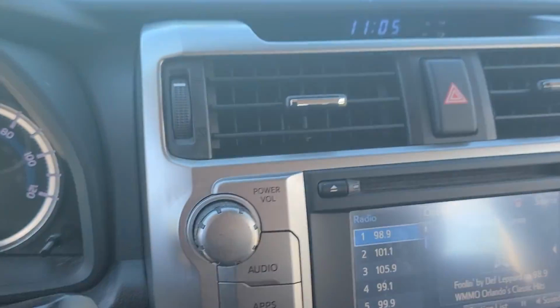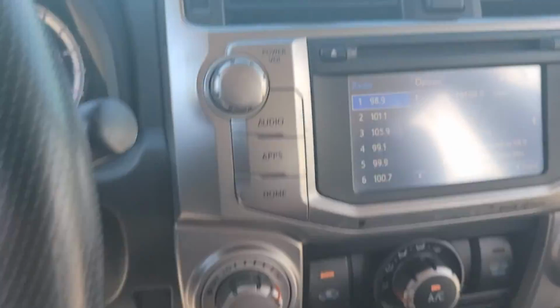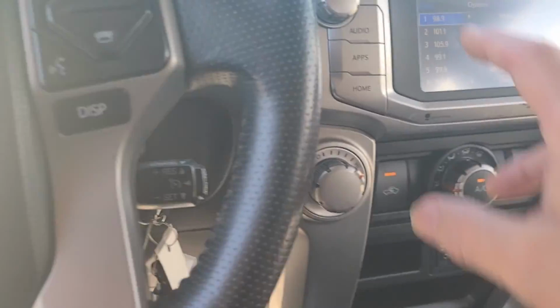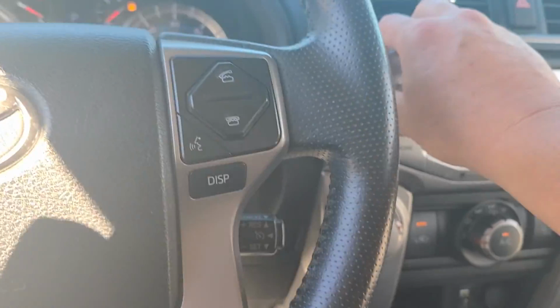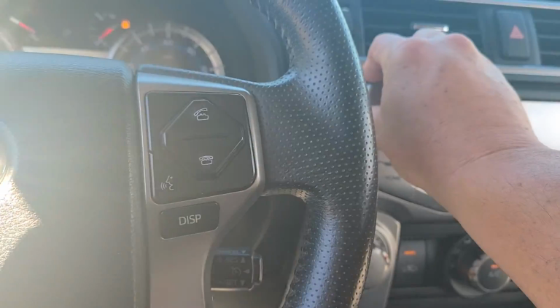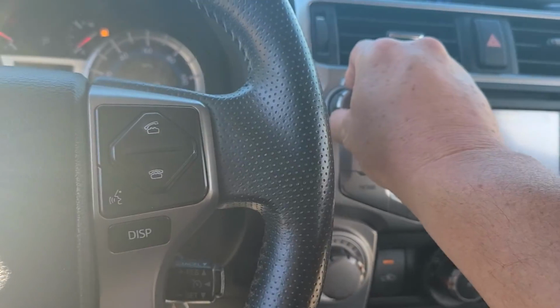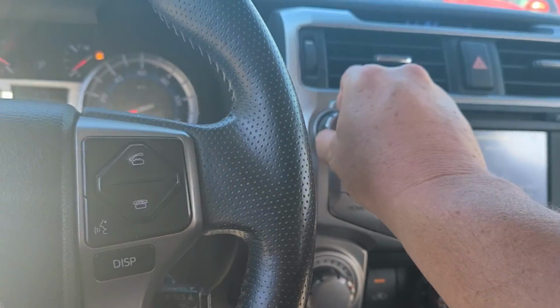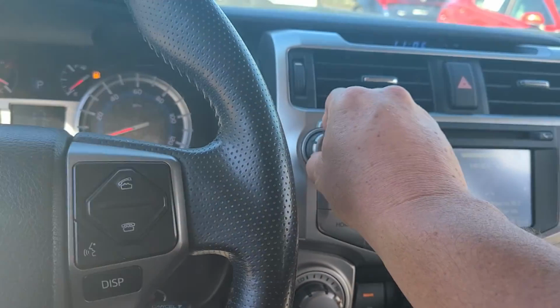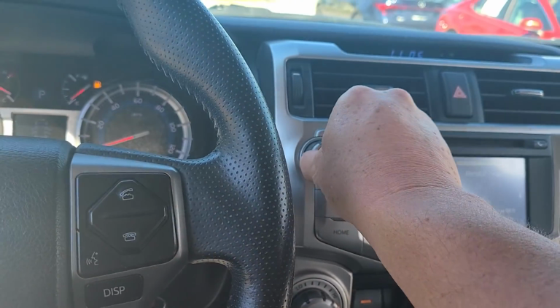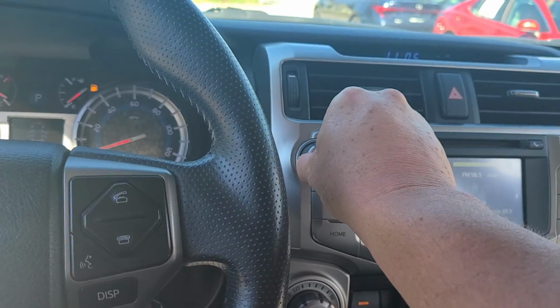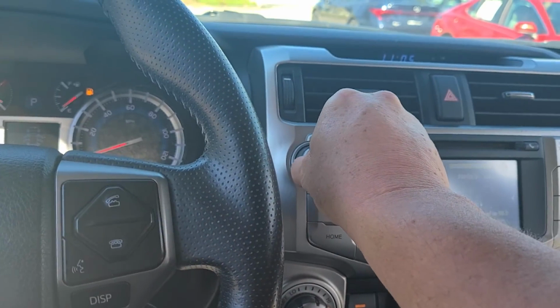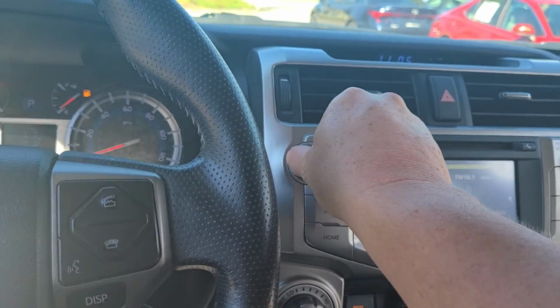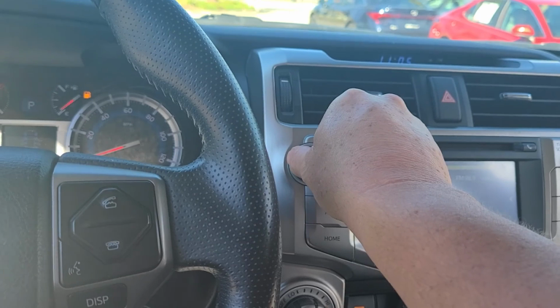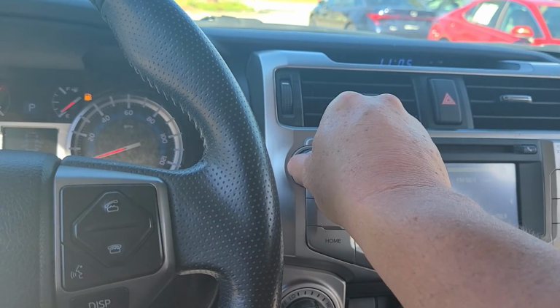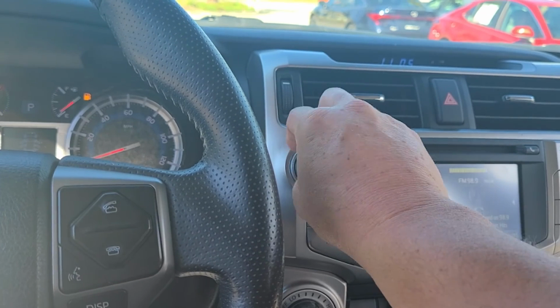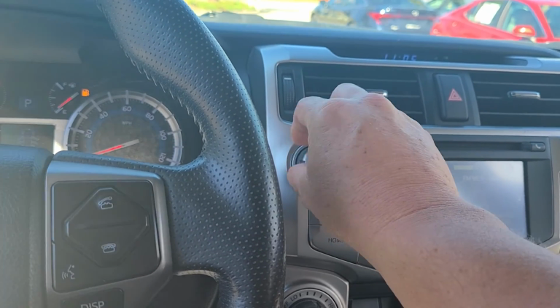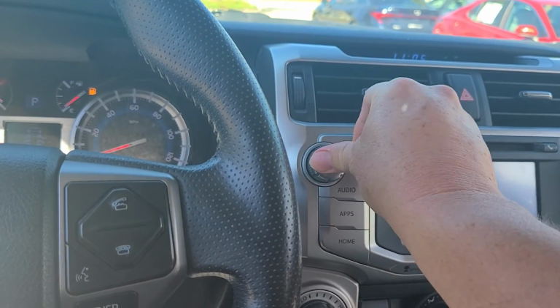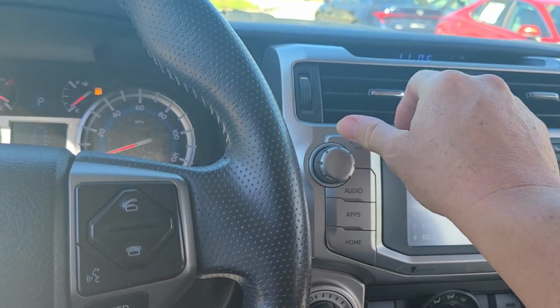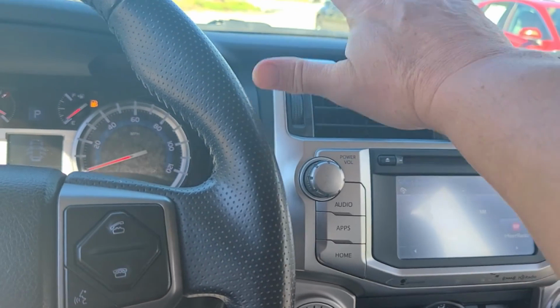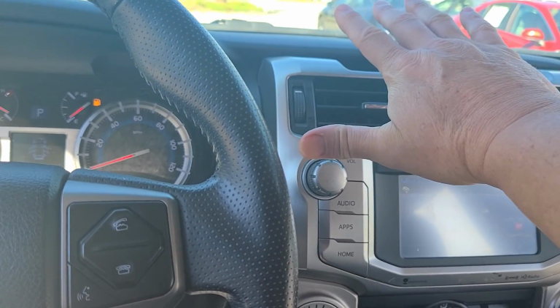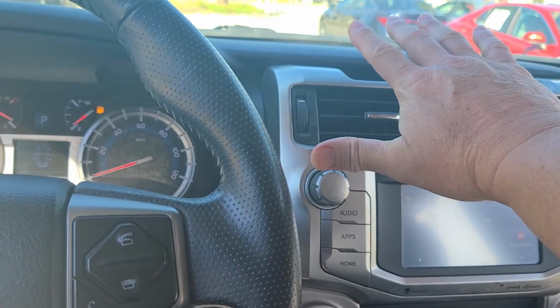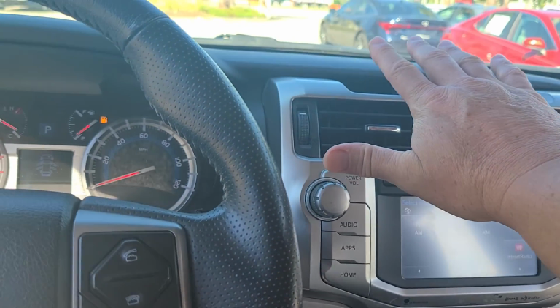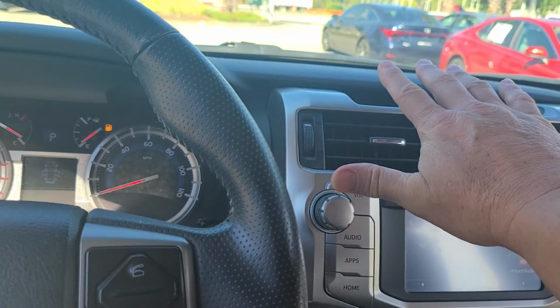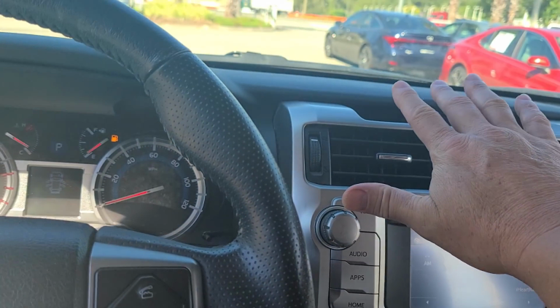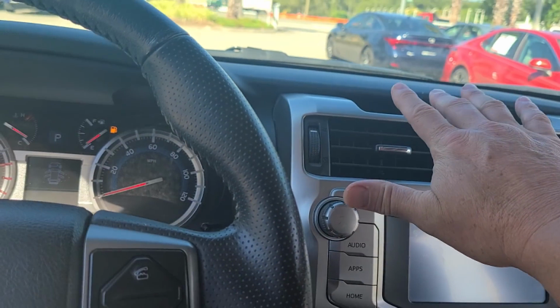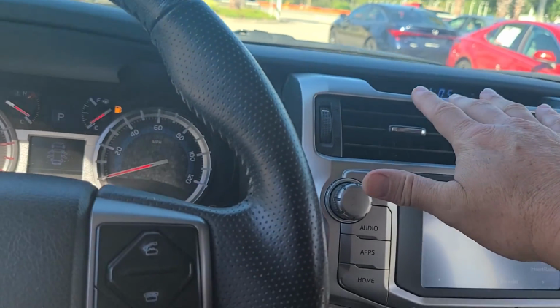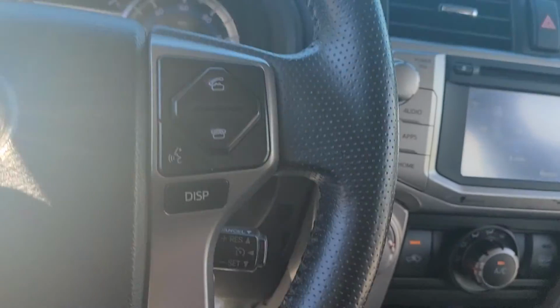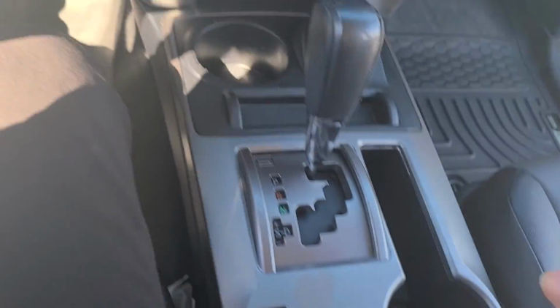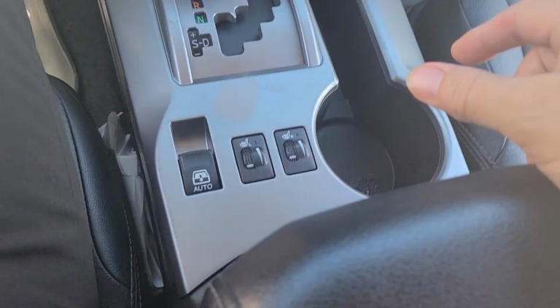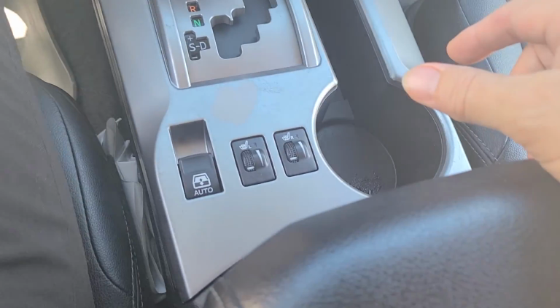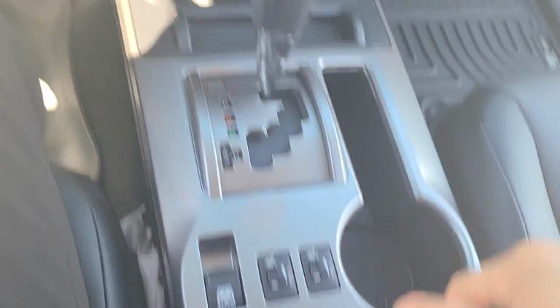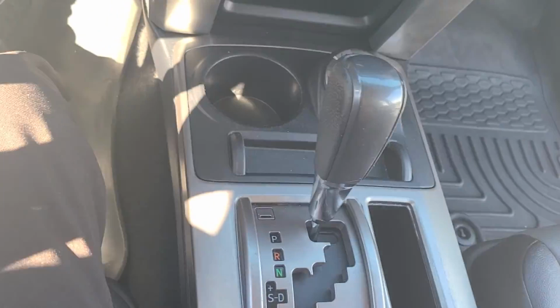Maybe a little bit better. We've got some old-school radio cranking nice. Air is blowing colder than a meat freezer. We've got heated seats here.